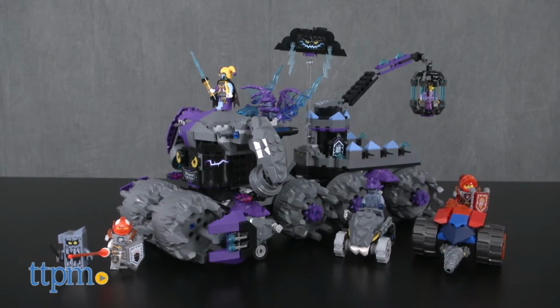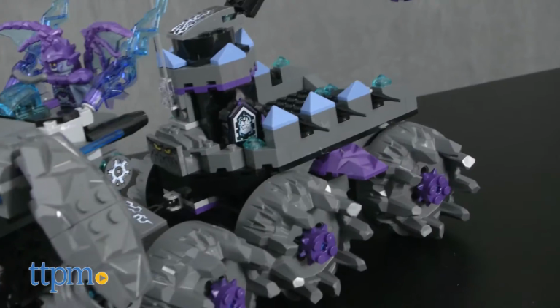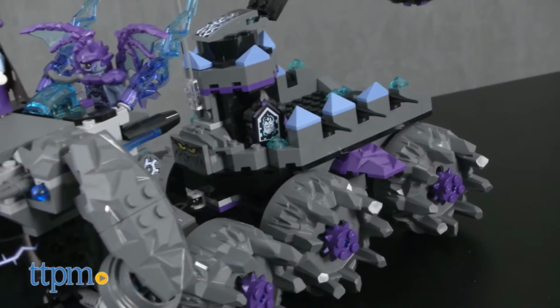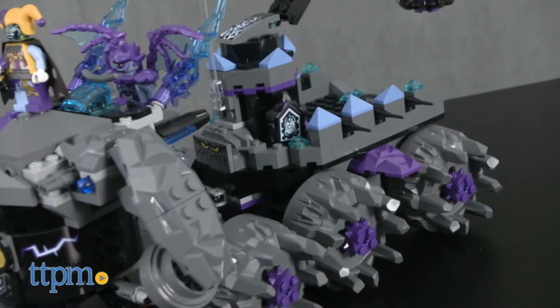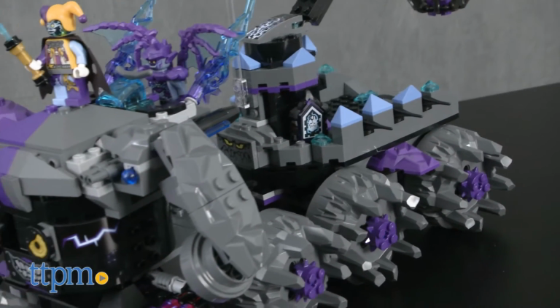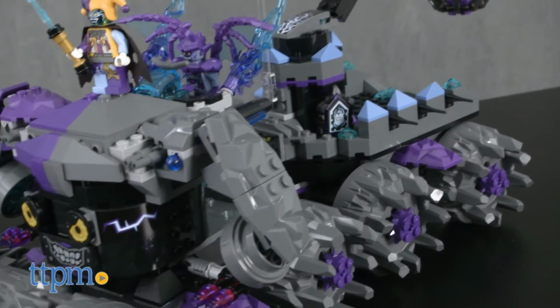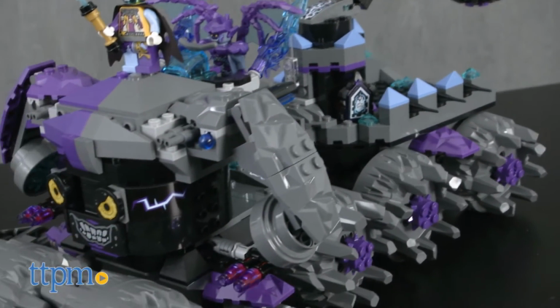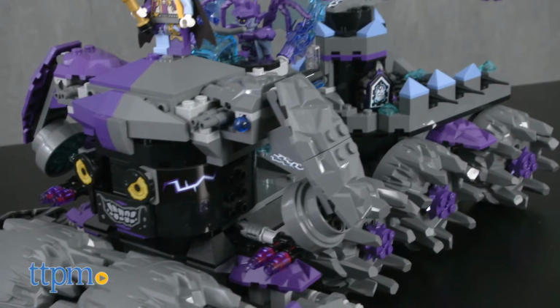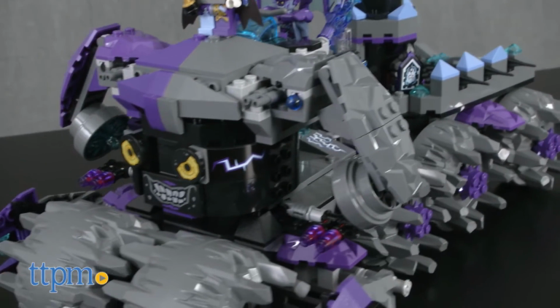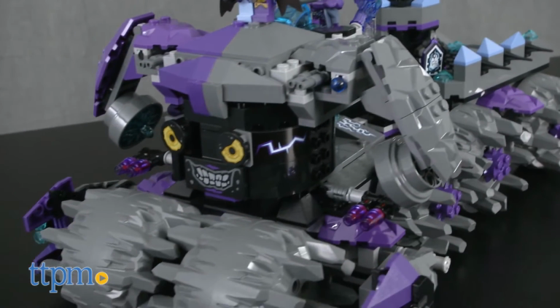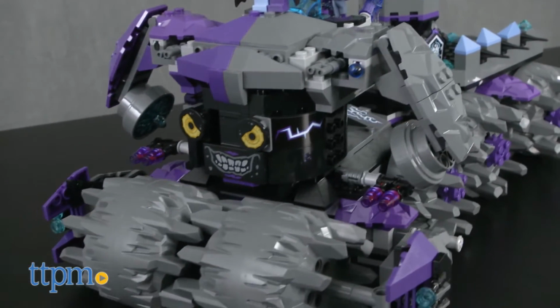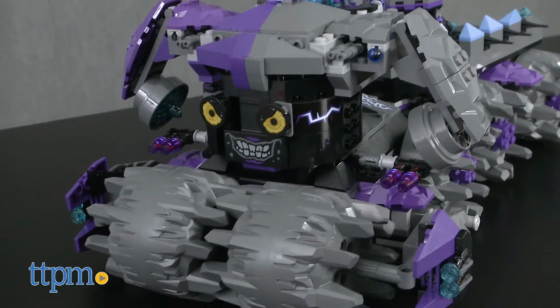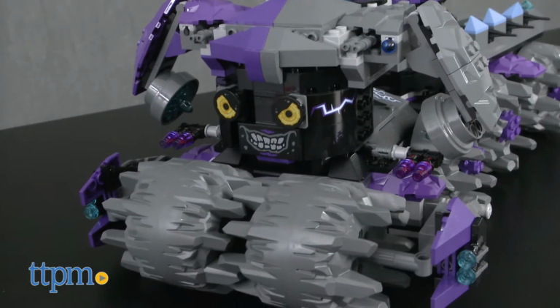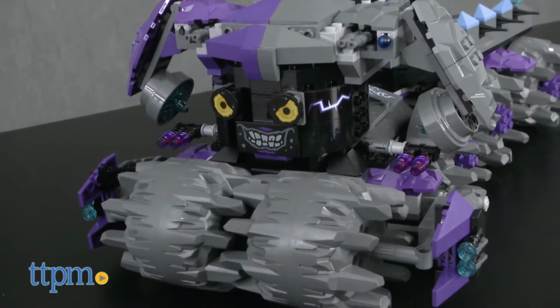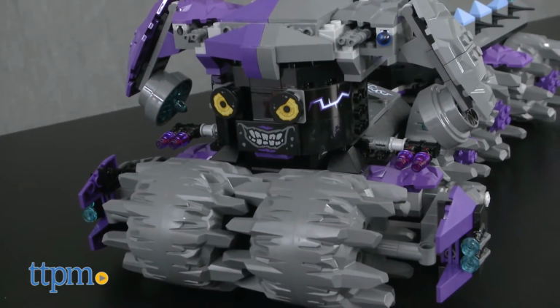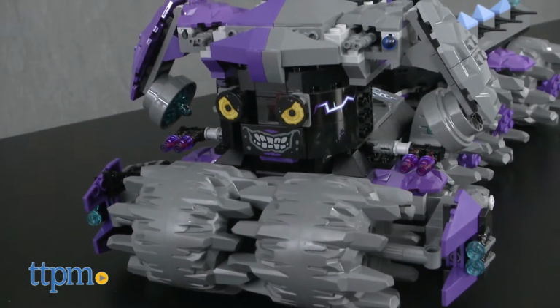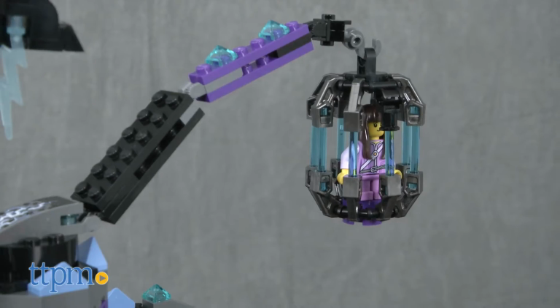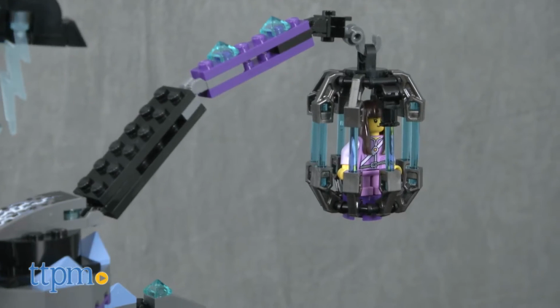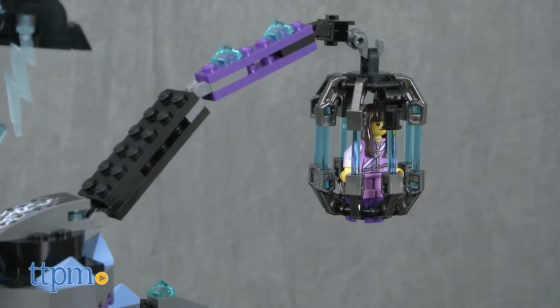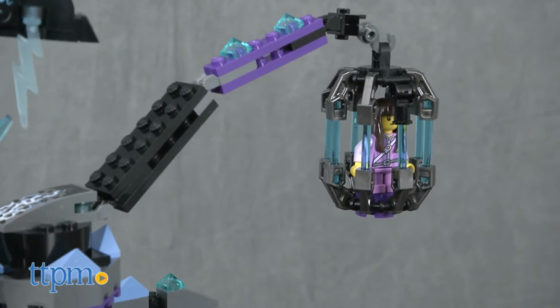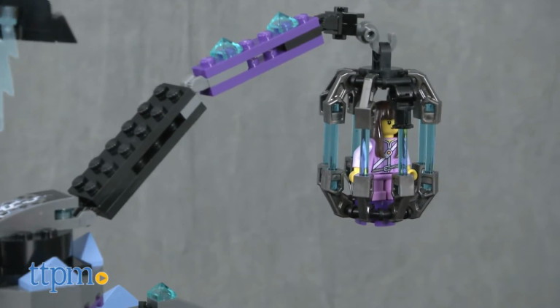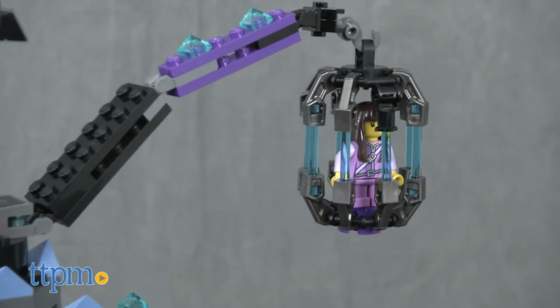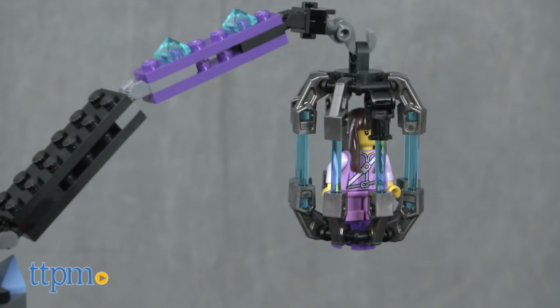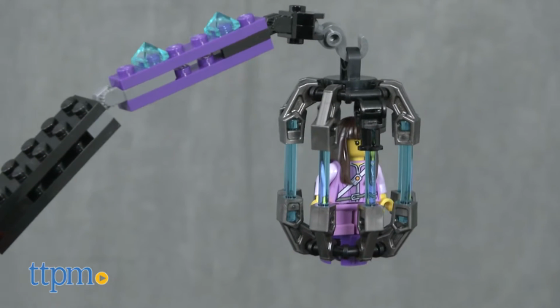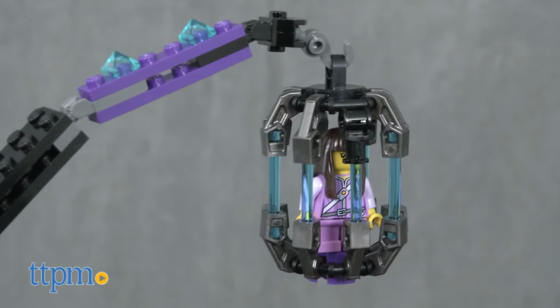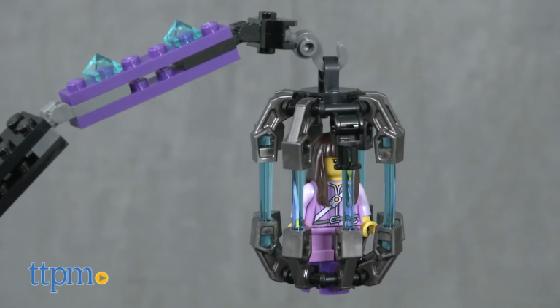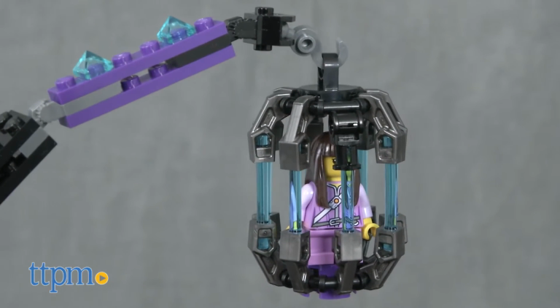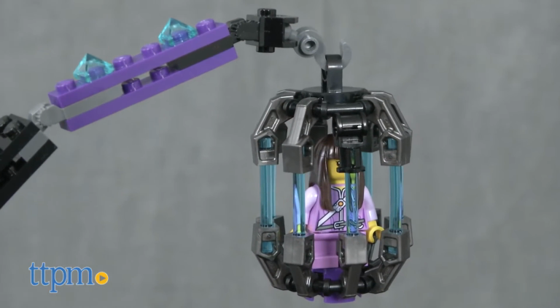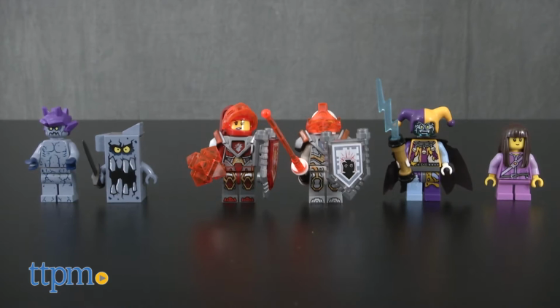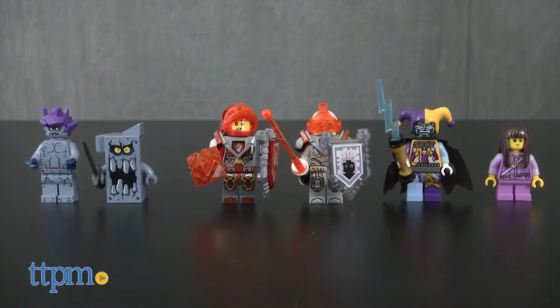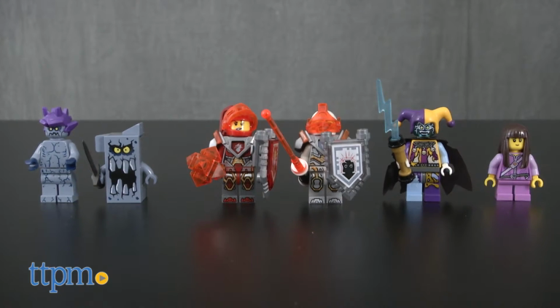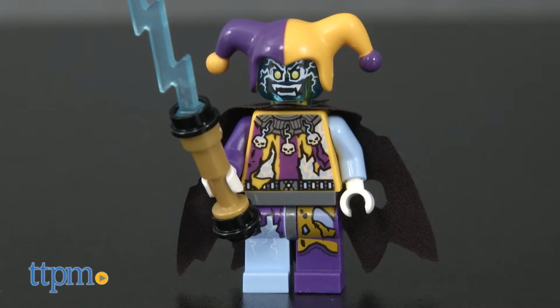This is a massive 840-piece set that sets the stage for a Nexo Knights rescue mission to retrieve Ava from Jestro's headquarters. The set comes with six minifigures.